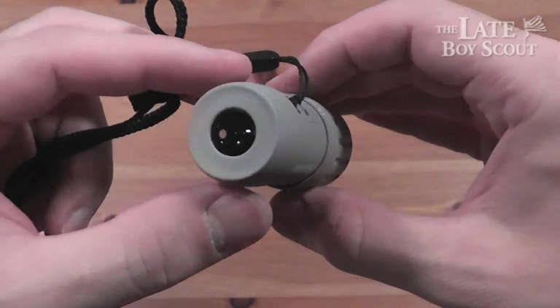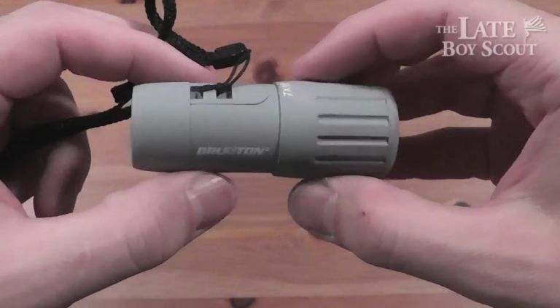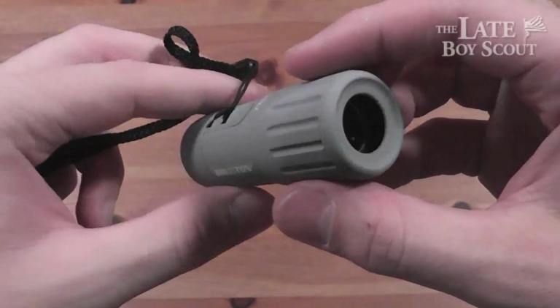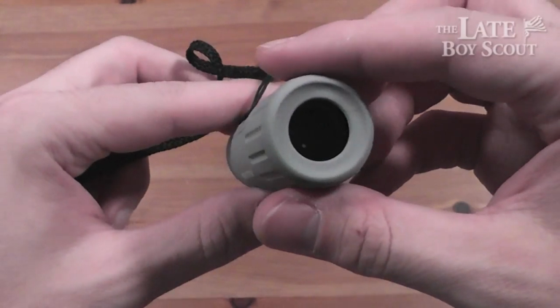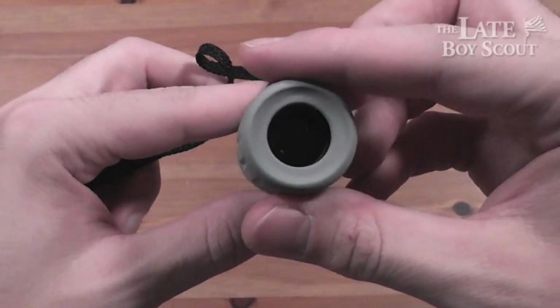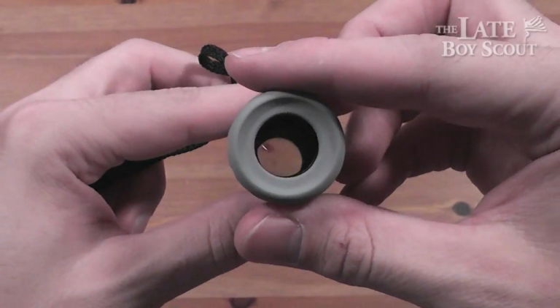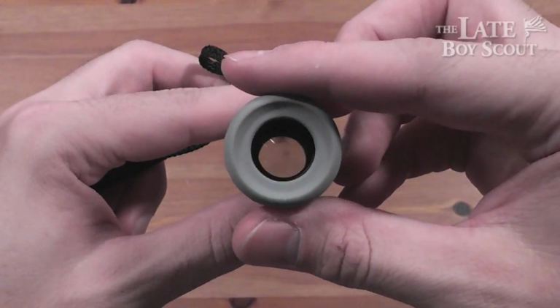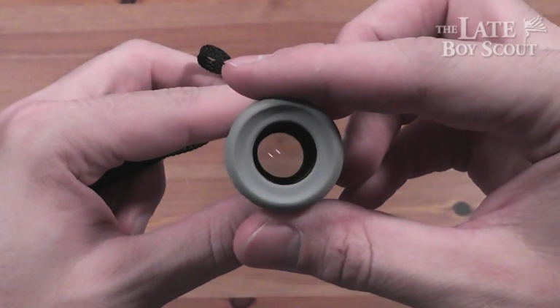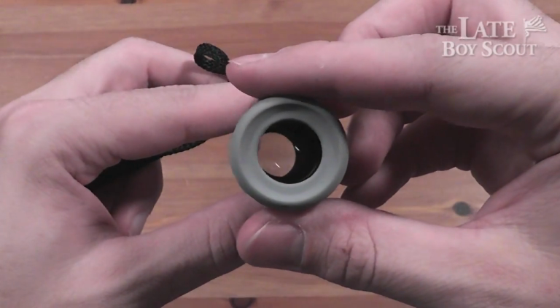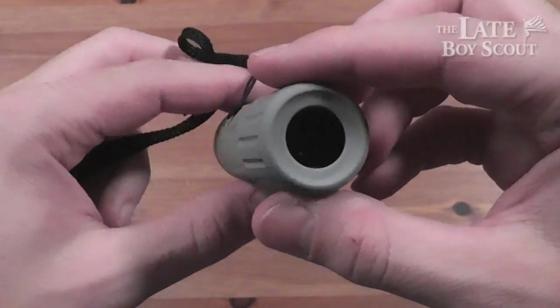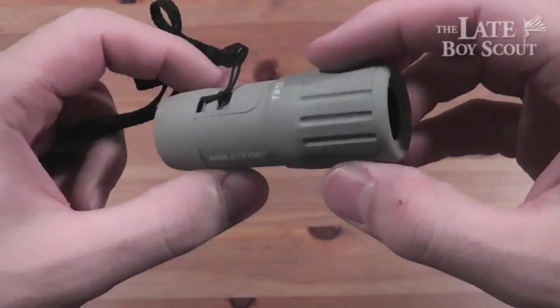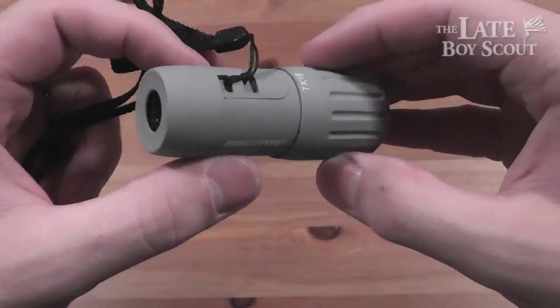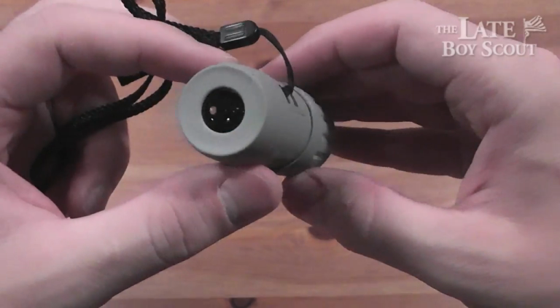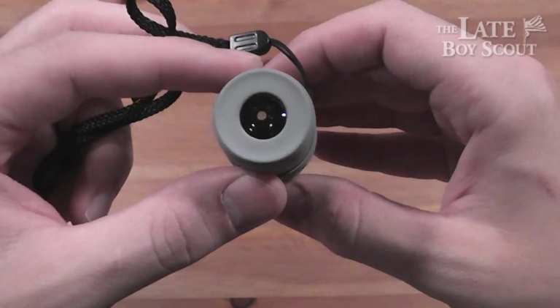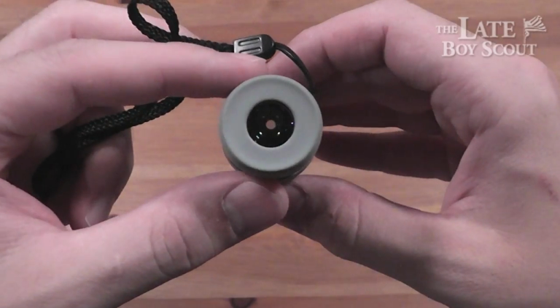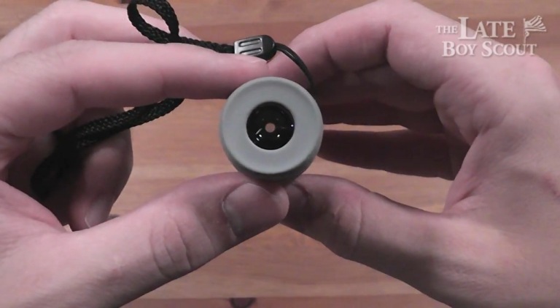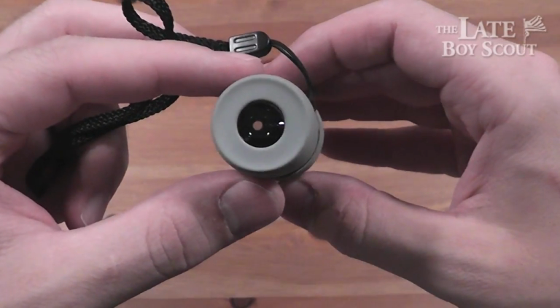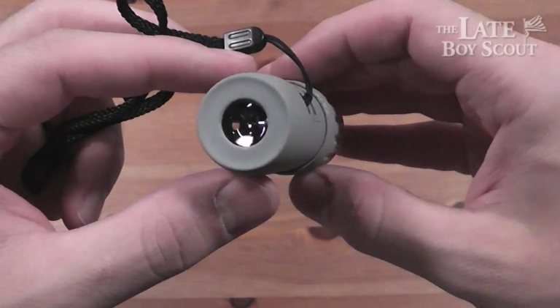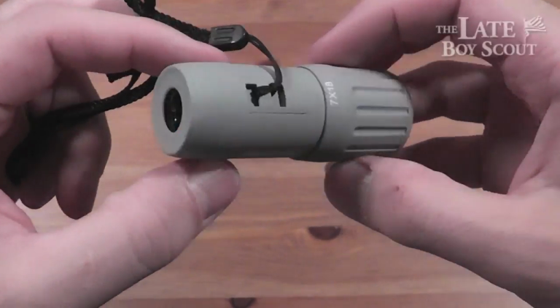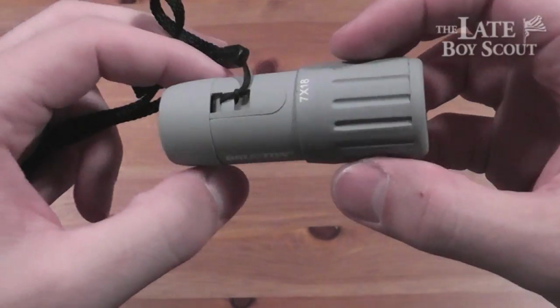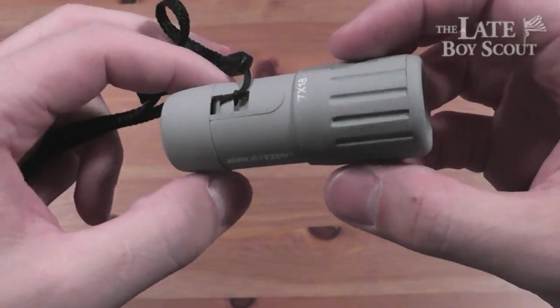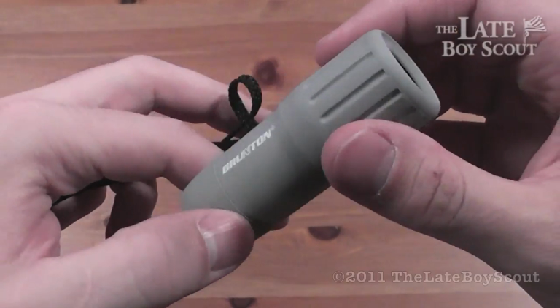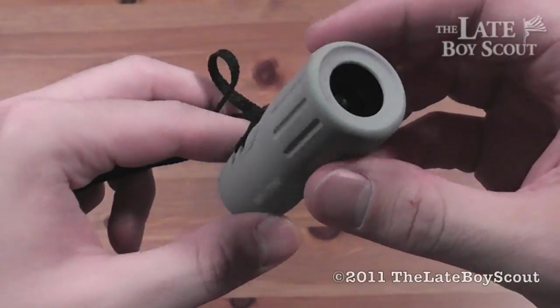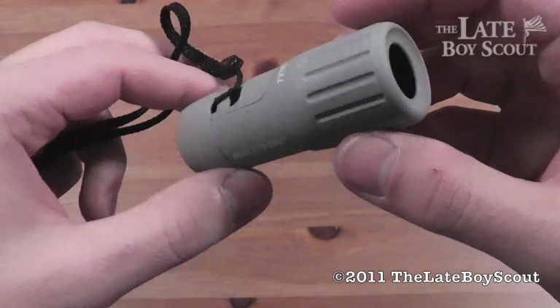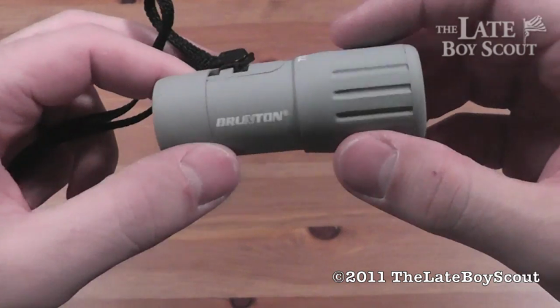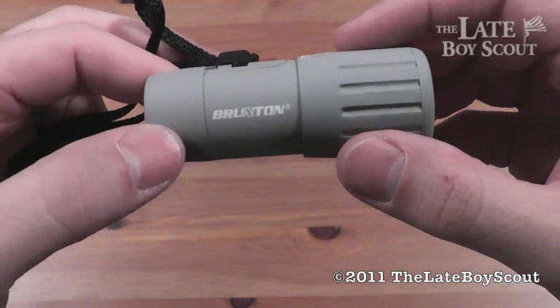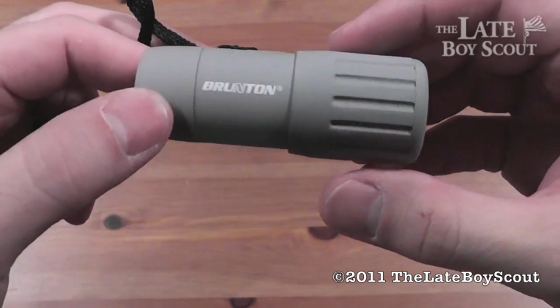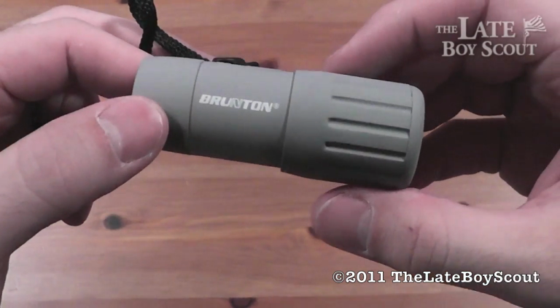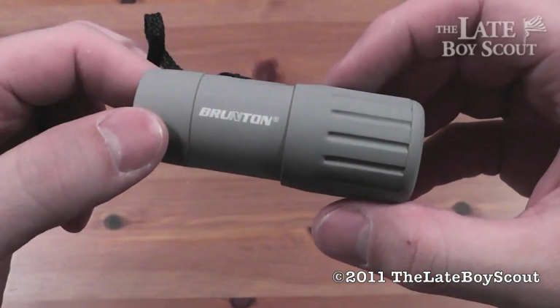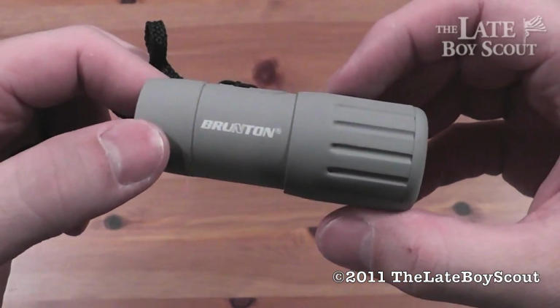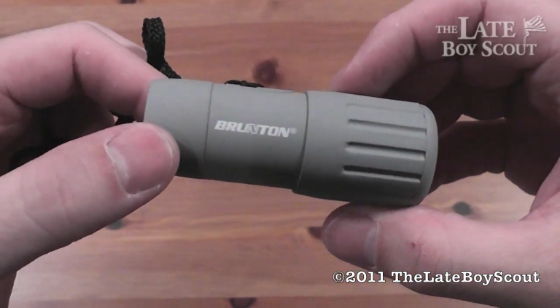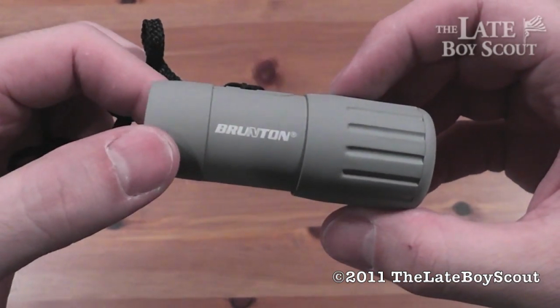I recommend you check it out at only $14 from Botak Tactical. You can pick it up other places too, of course, but not for anywhere near that cheap. I'm LateBoyScout — thanks for watching, we'll see you guys later.